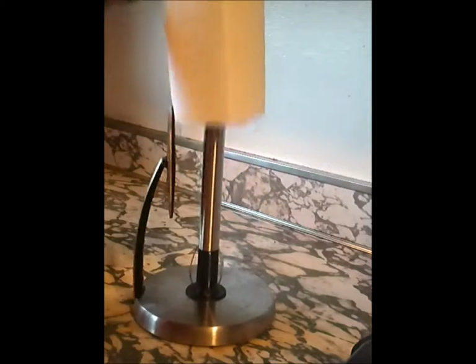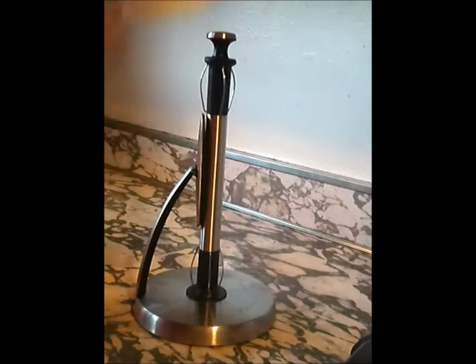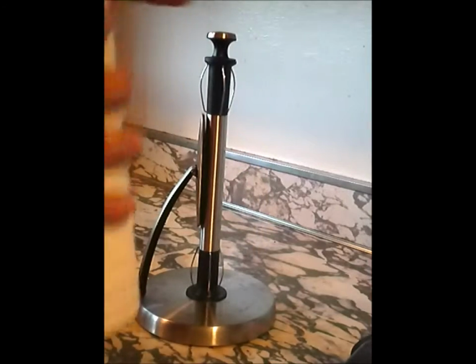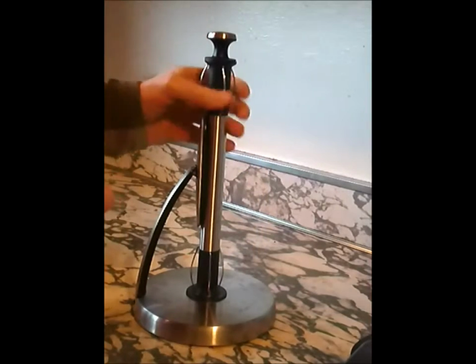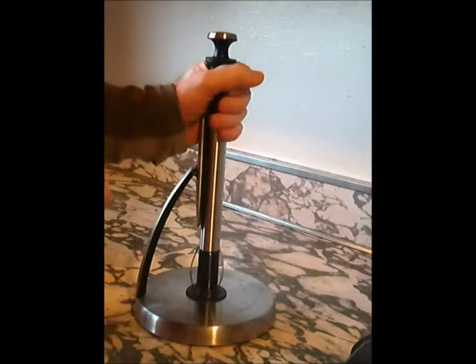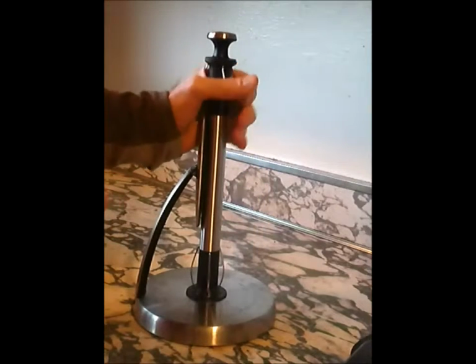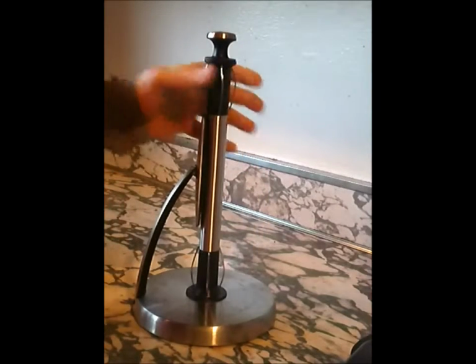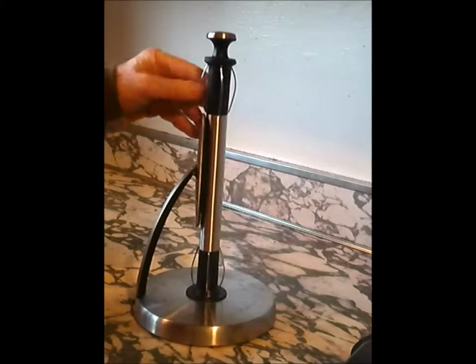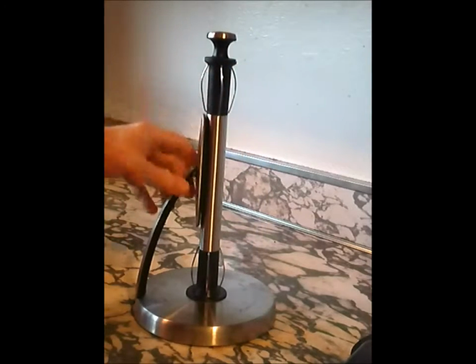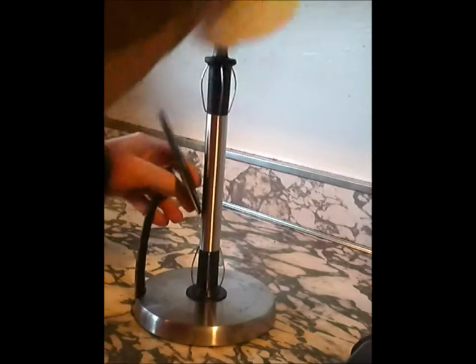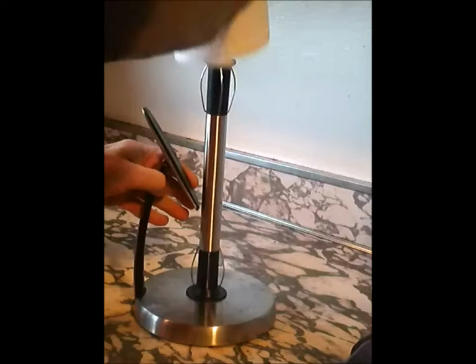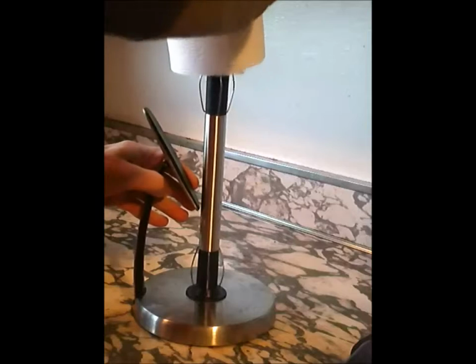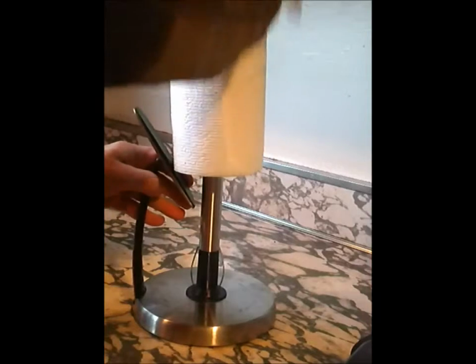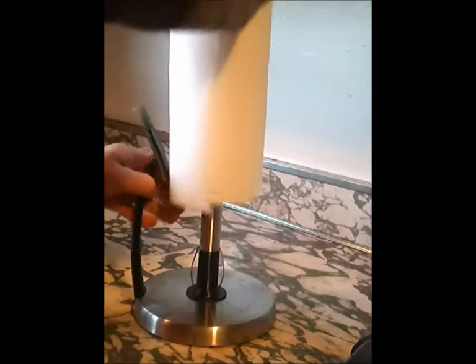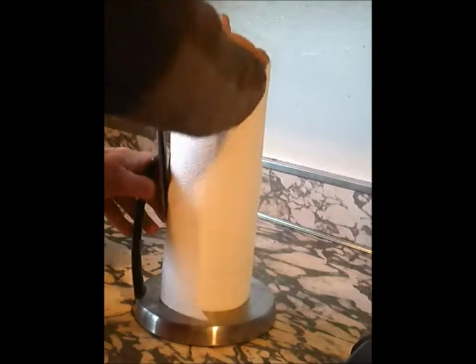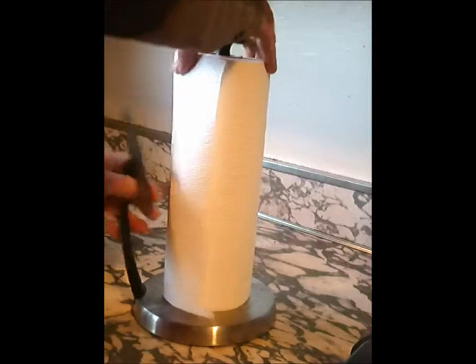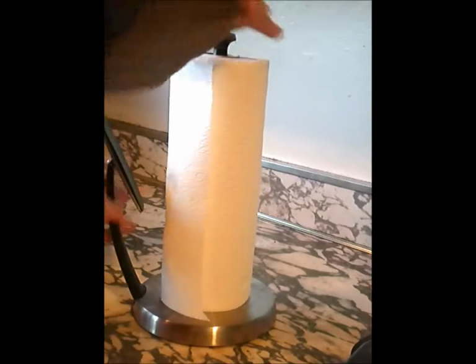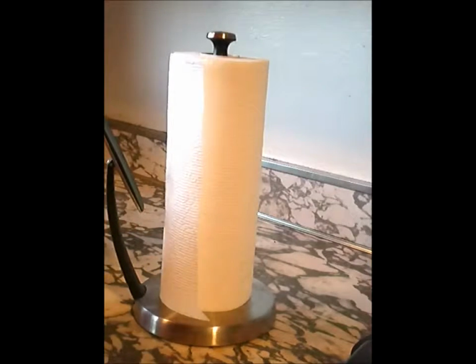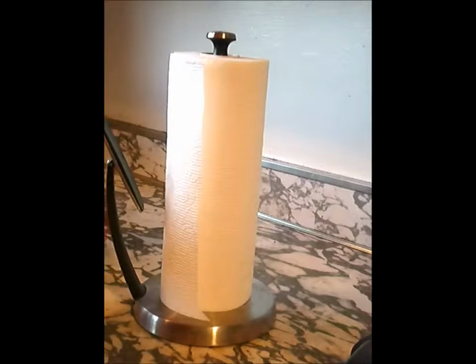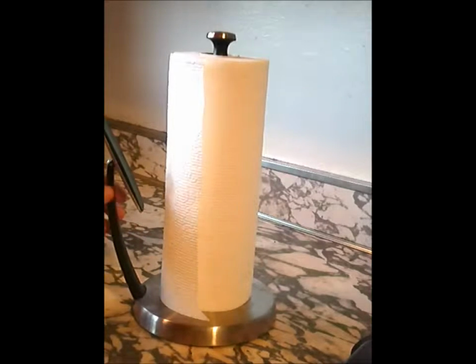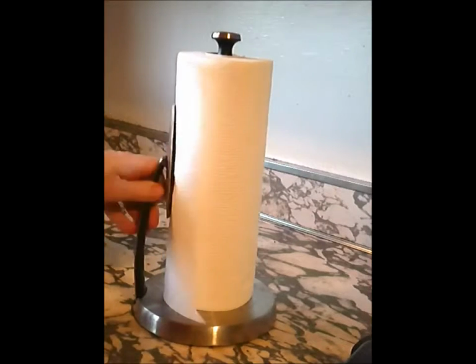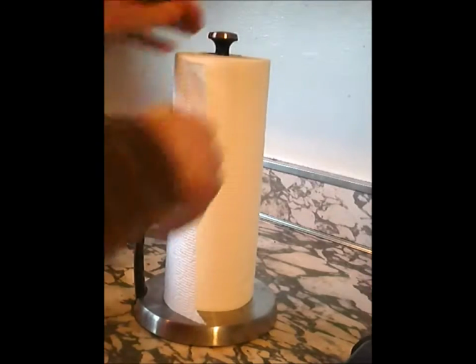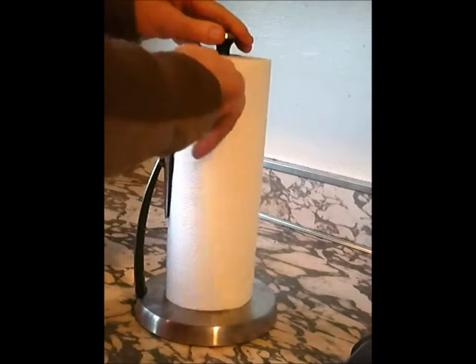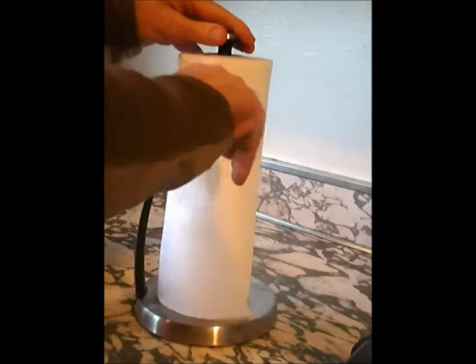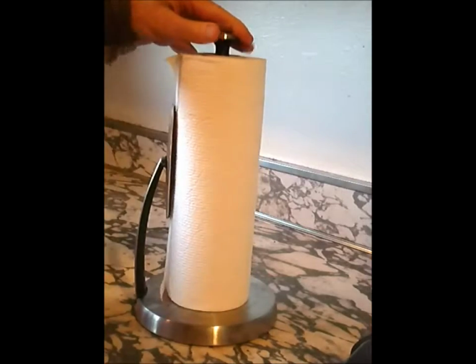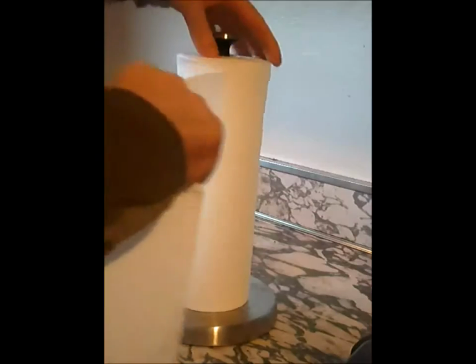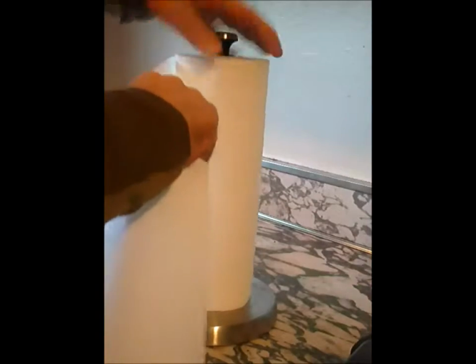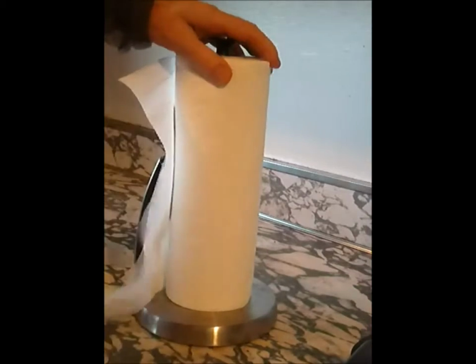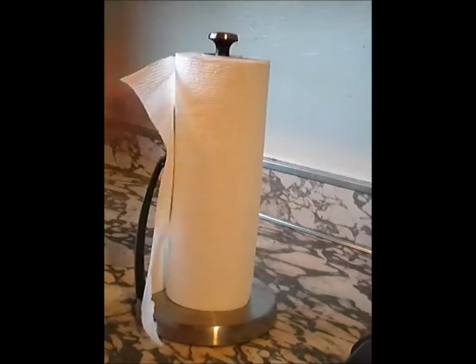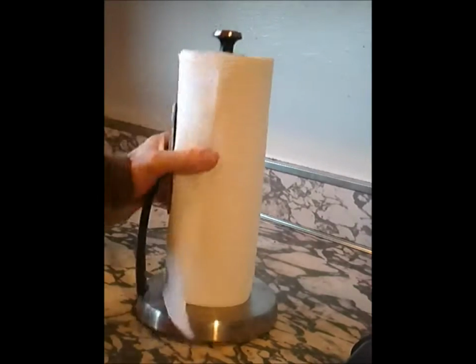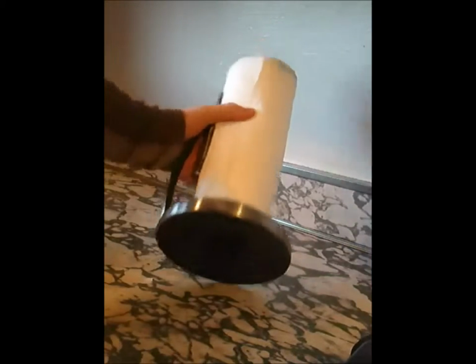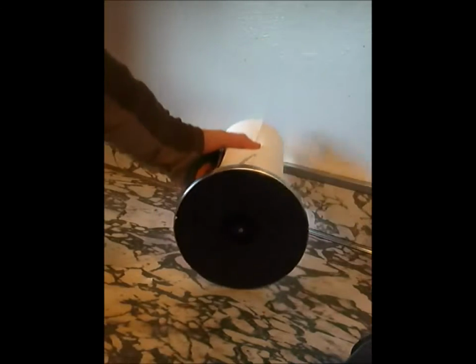It's got spring-loaded clips to hold the towels securely. It's got a spring-loaded click-back side plate, which allows the towels to be fed one at a time. It's got a heavy-duty base for stability.